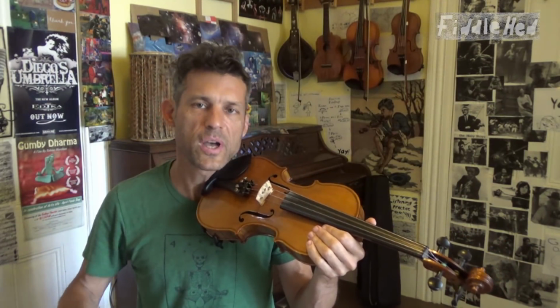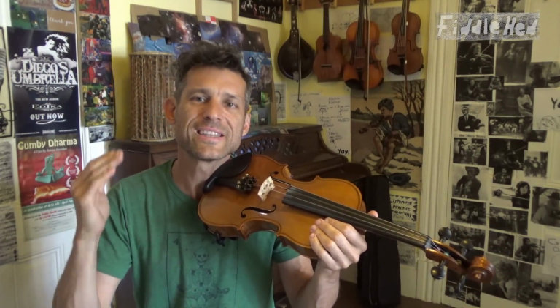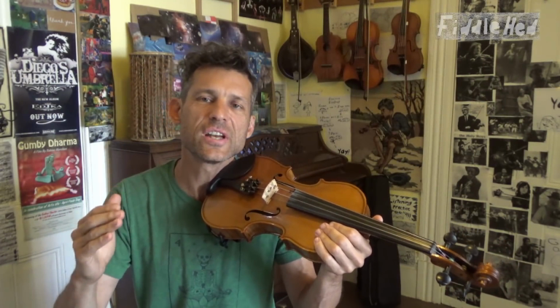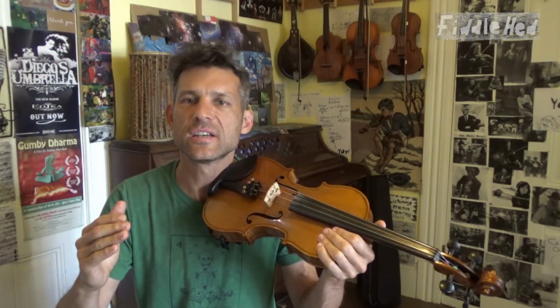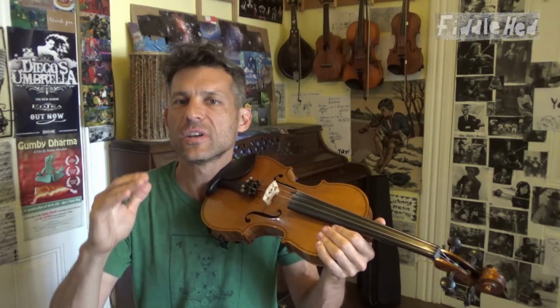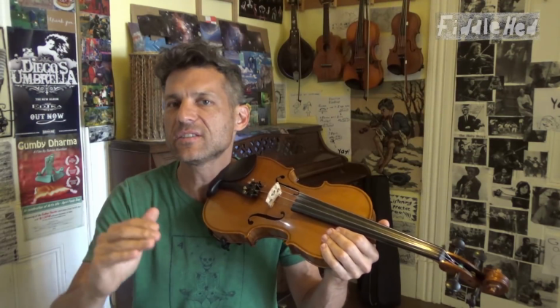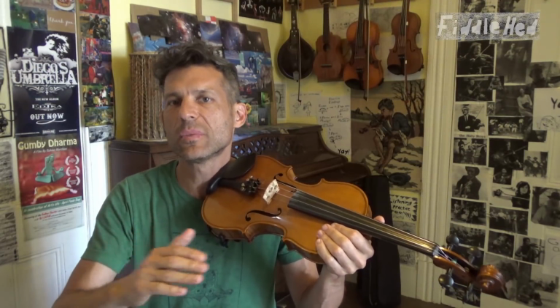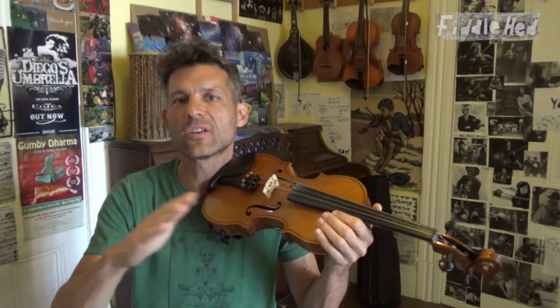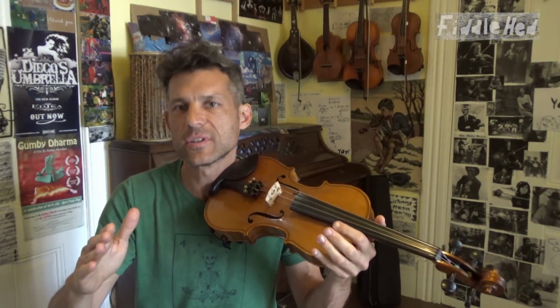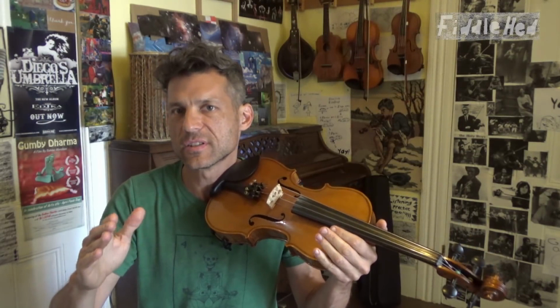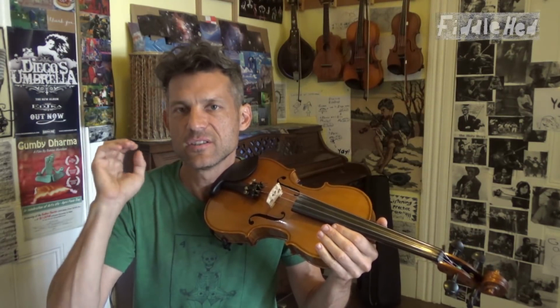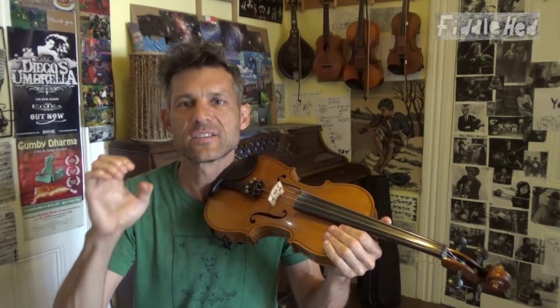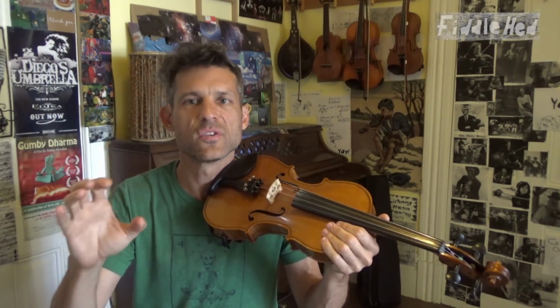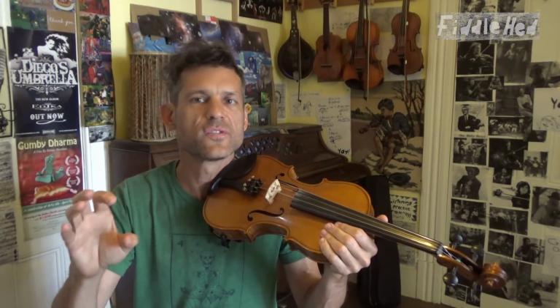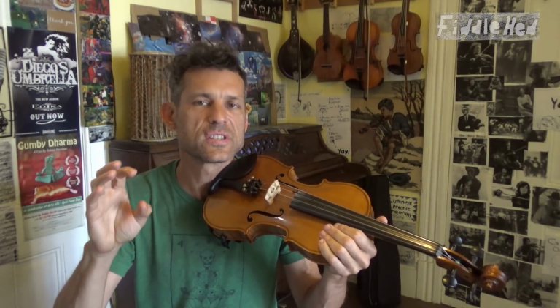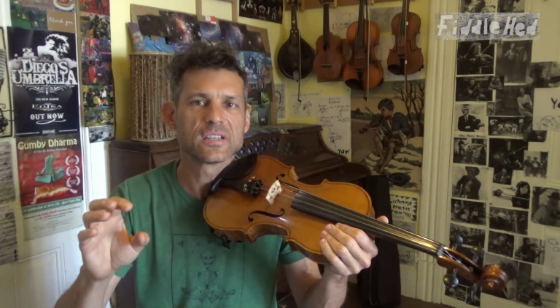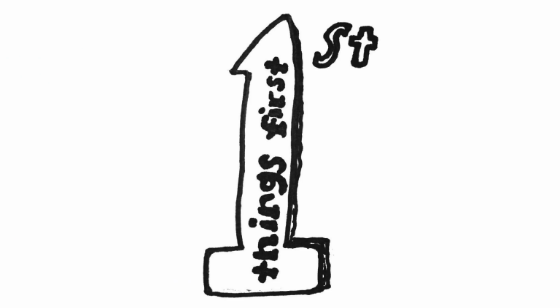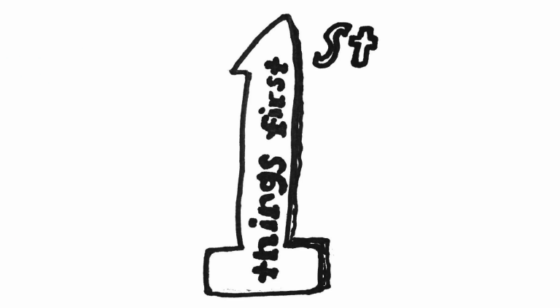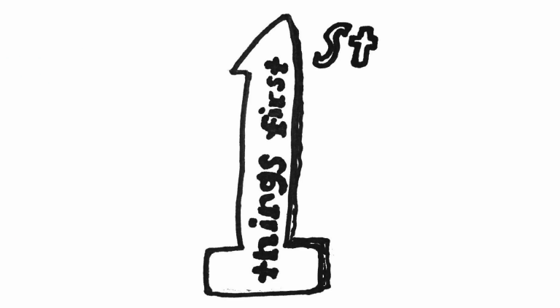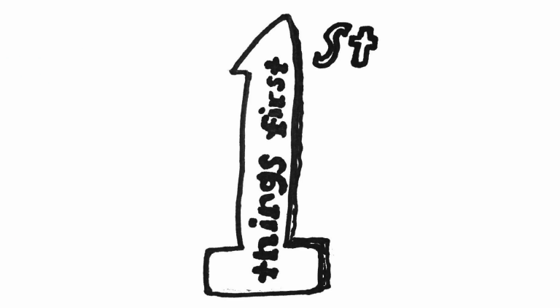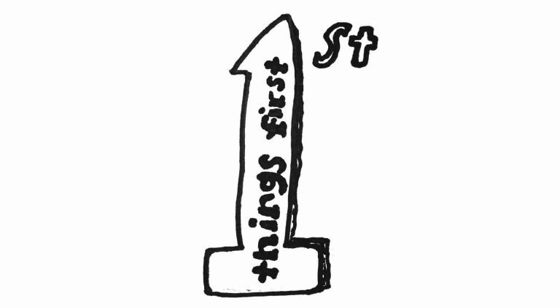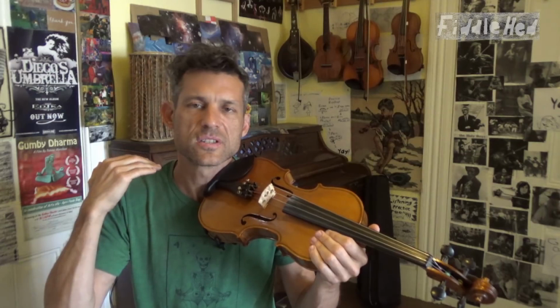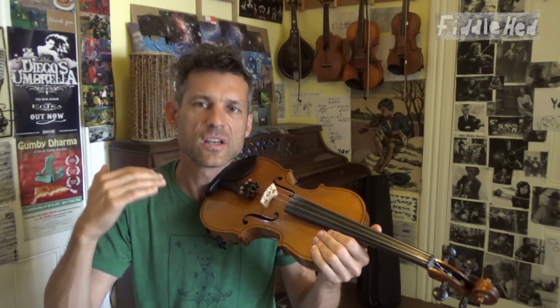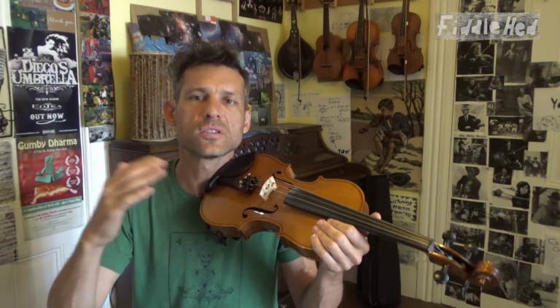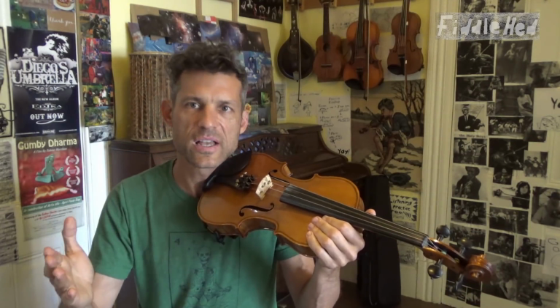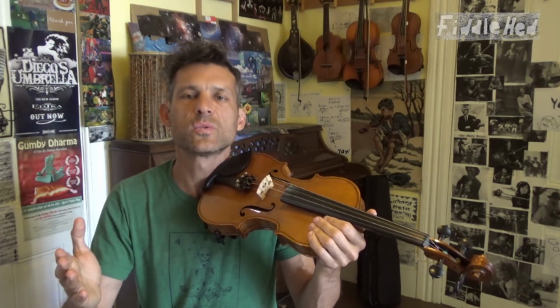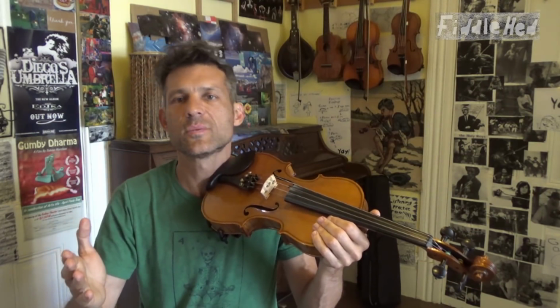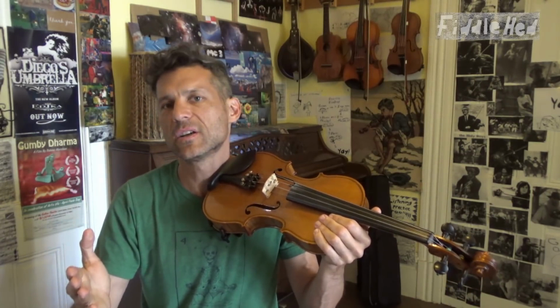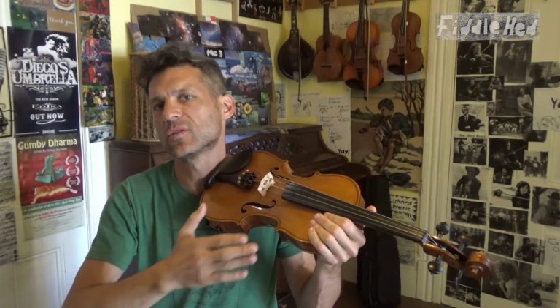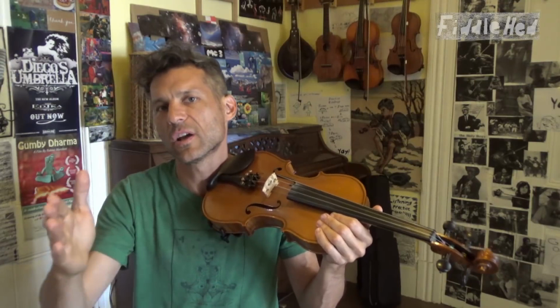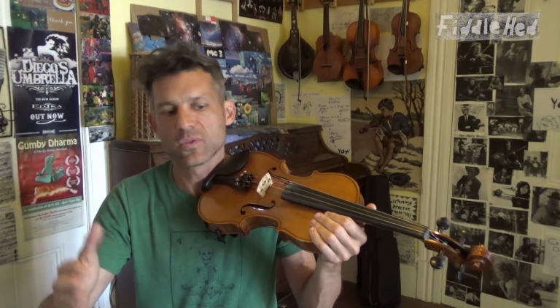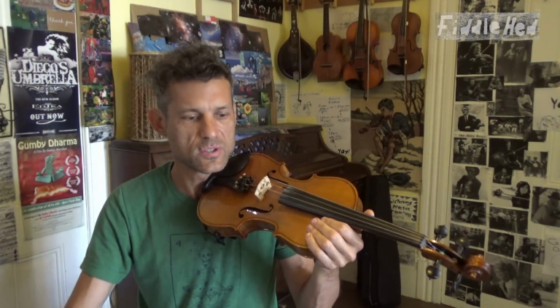By the way, it's a good idea for any tune, no matter how the repetition is, to master the very first thing in there. First things first. Along the lines of what we're talking about here, it'll really help you through the tune.